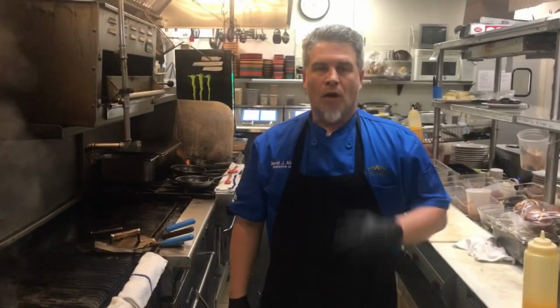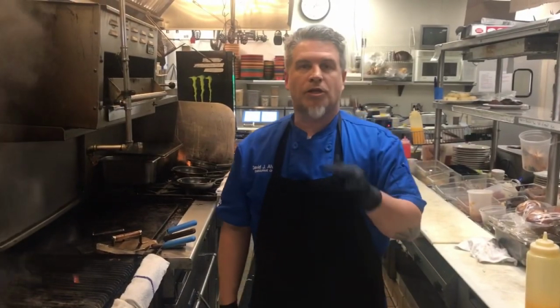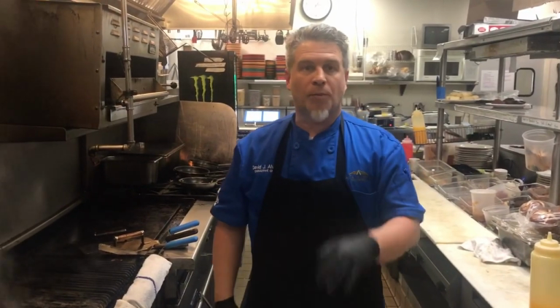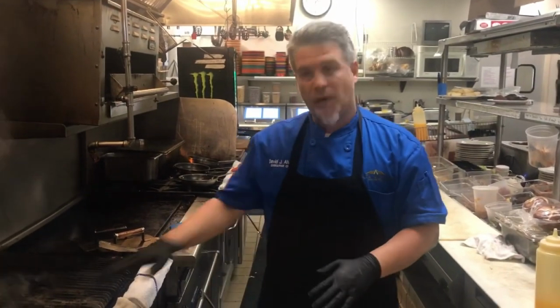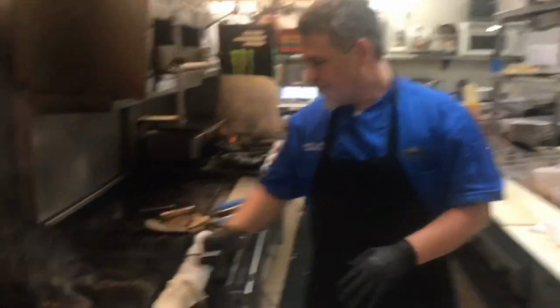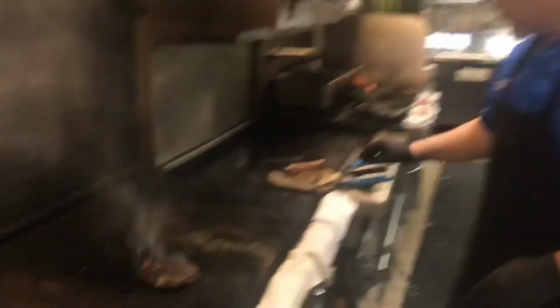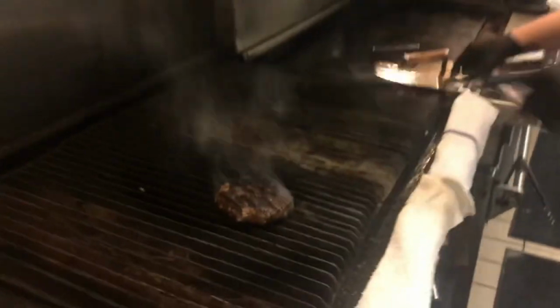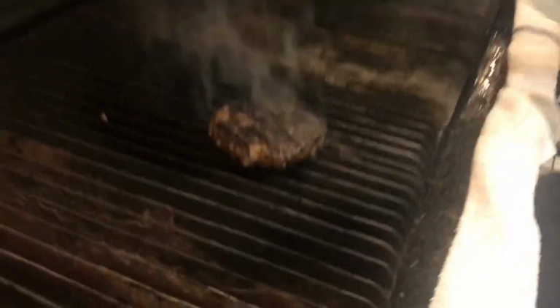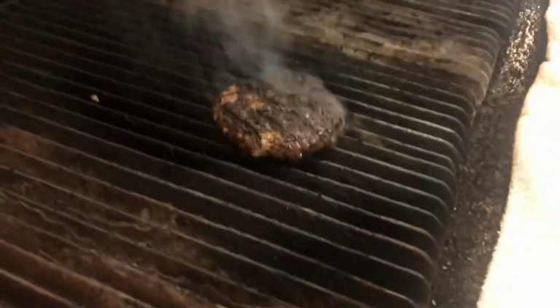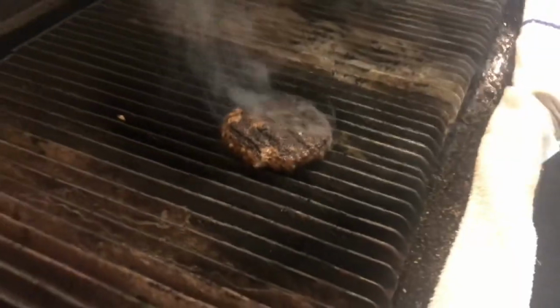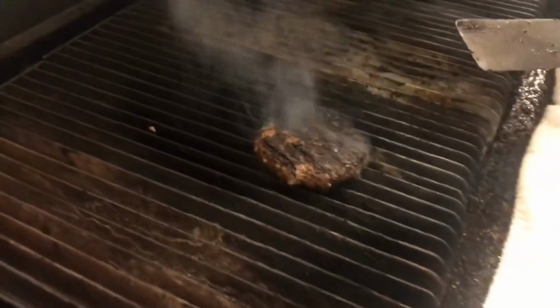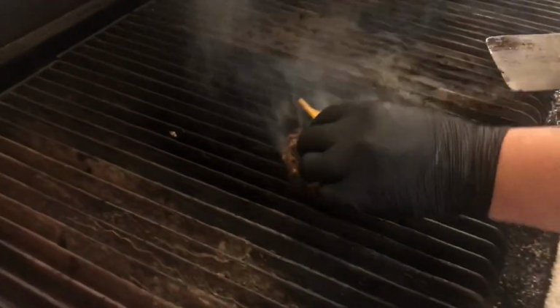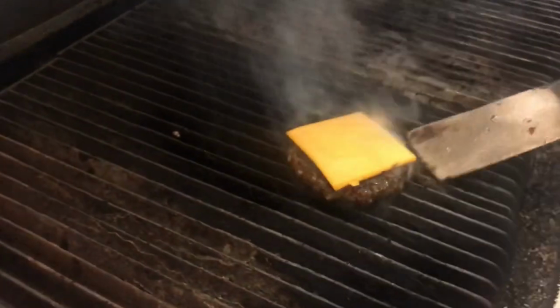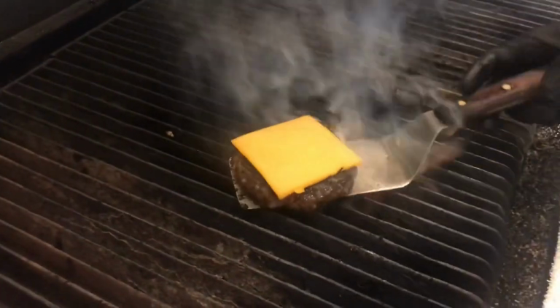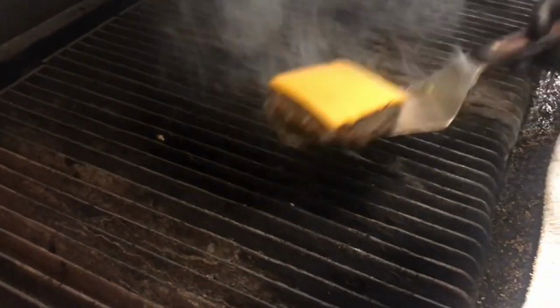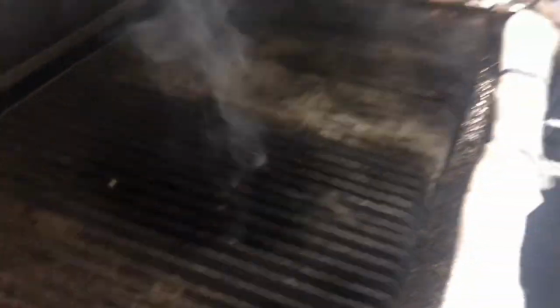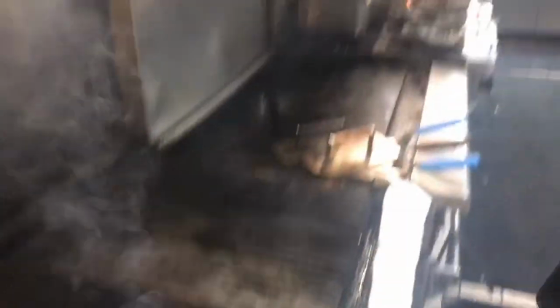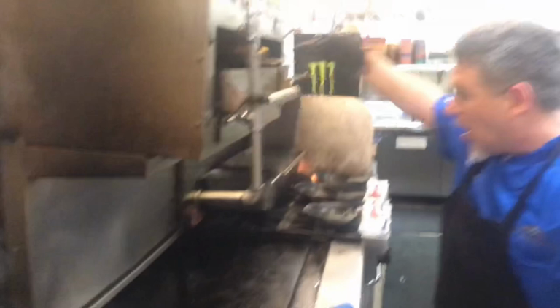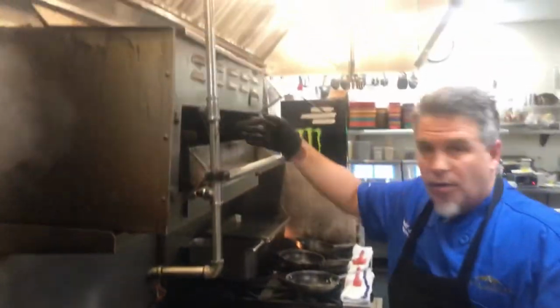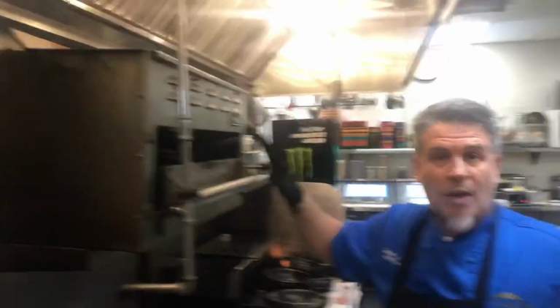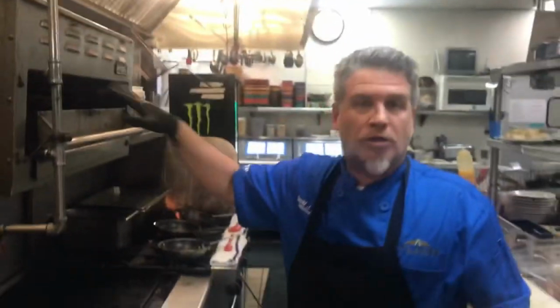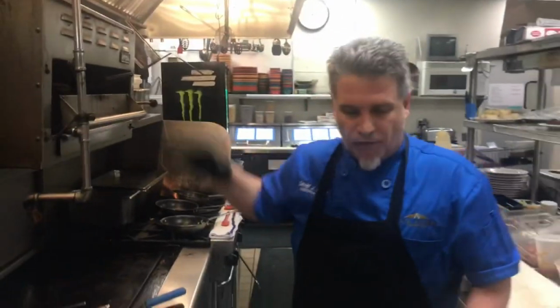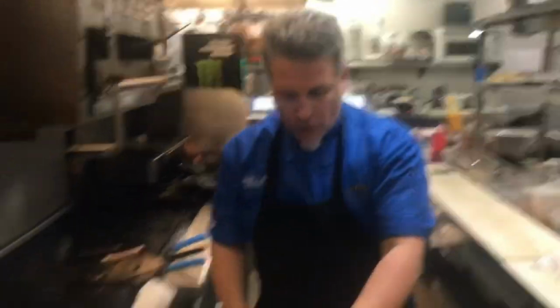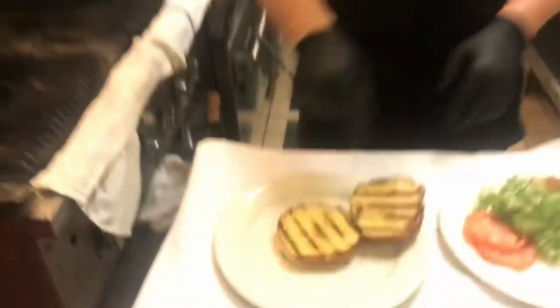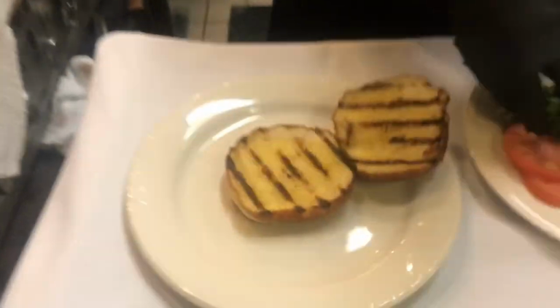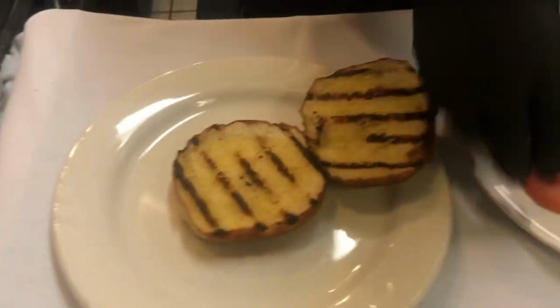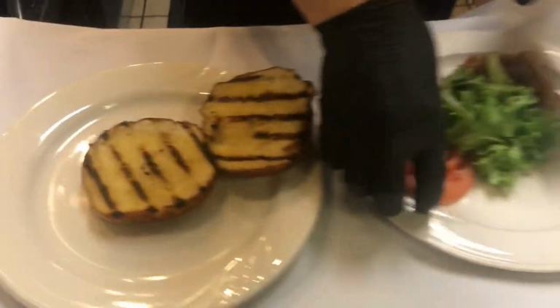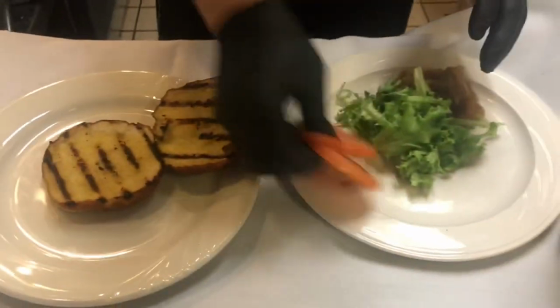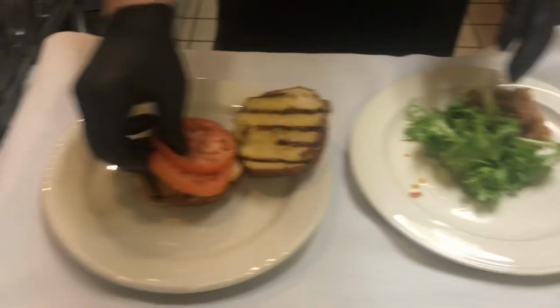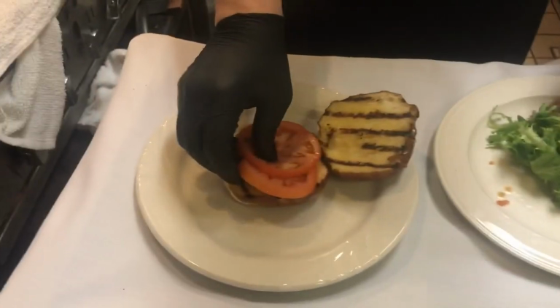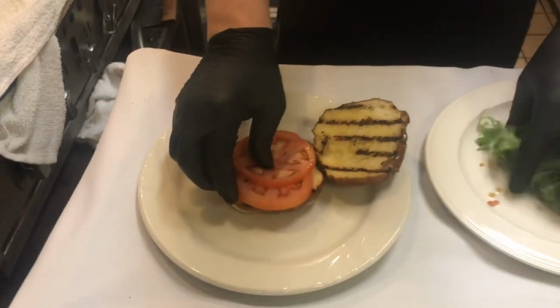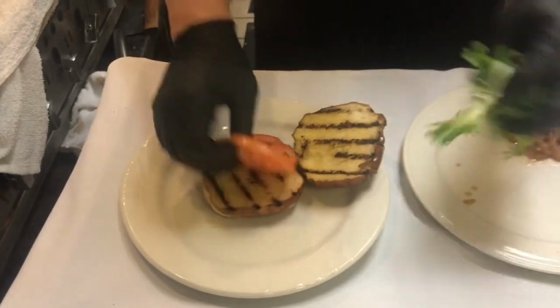This burger is a perfect medium. I'm gonna put the cheese on it right now. We have a salamander here — it works fast. So animal style, I'm gonna start the assembly.